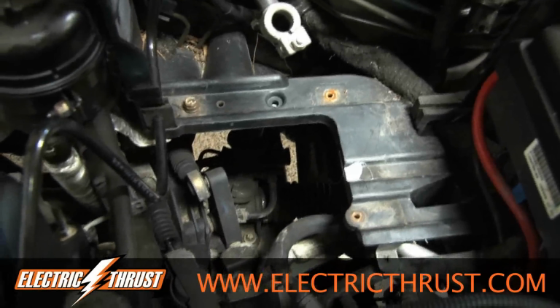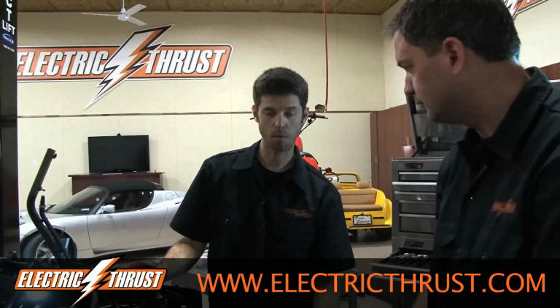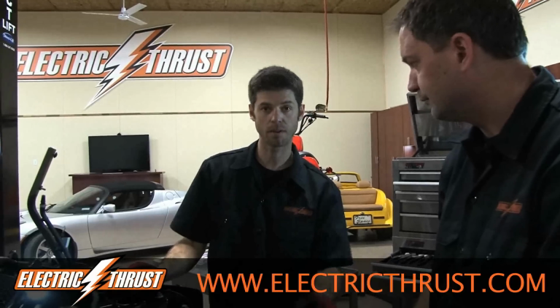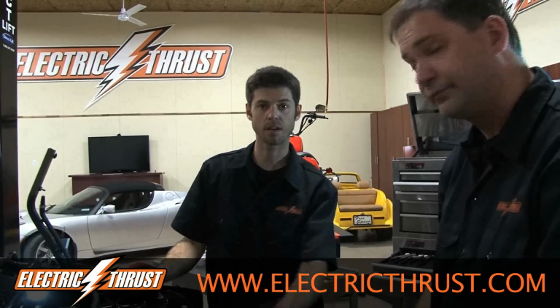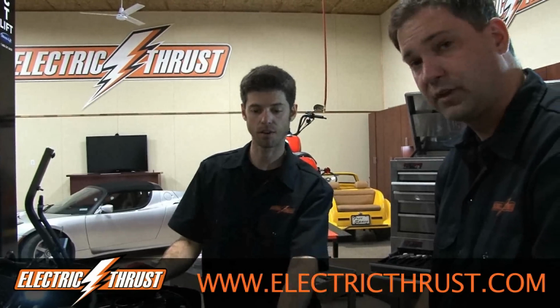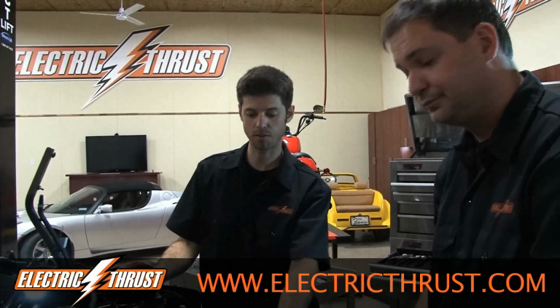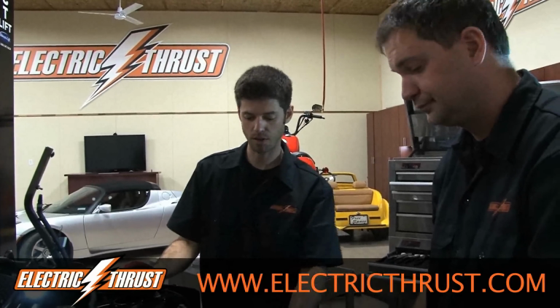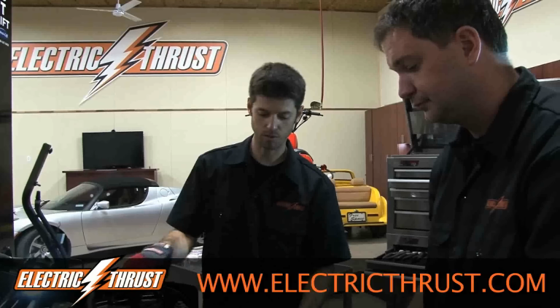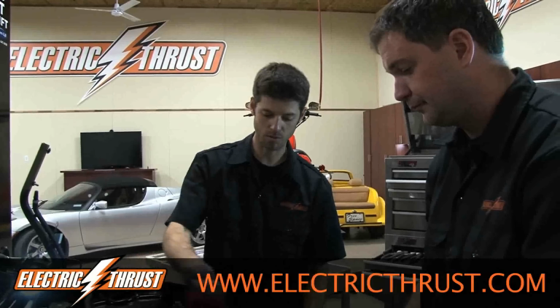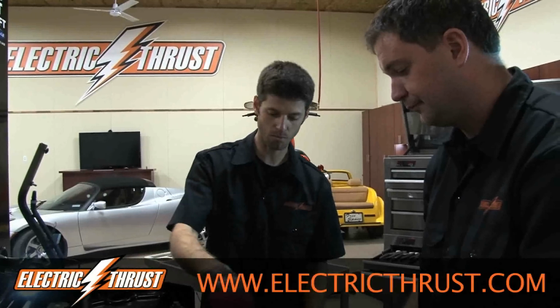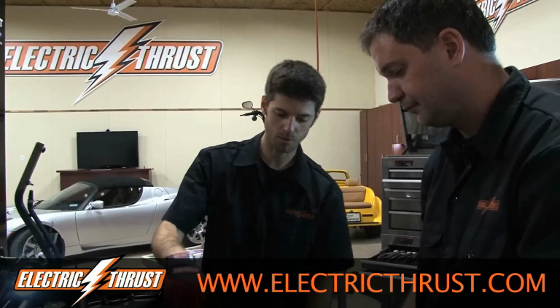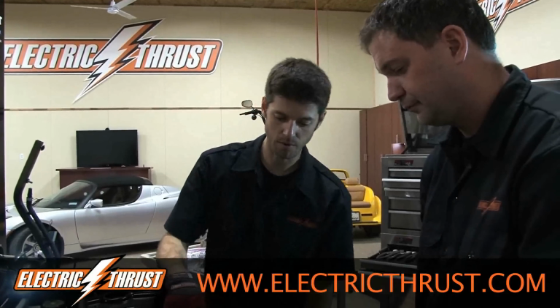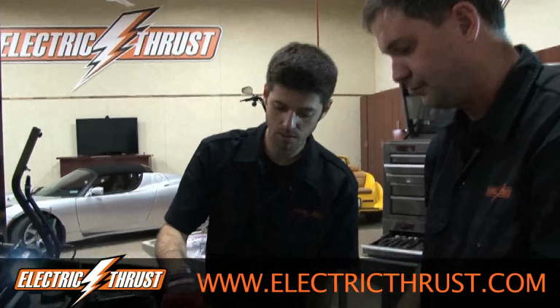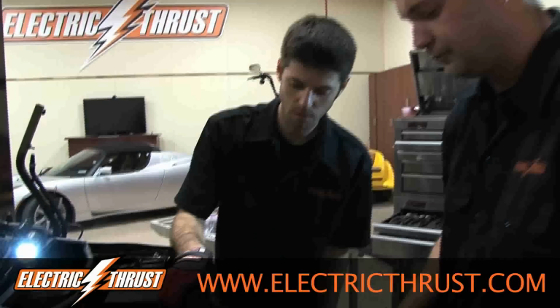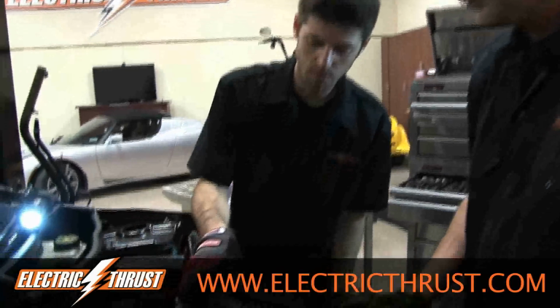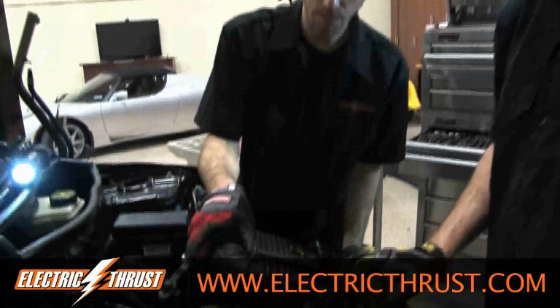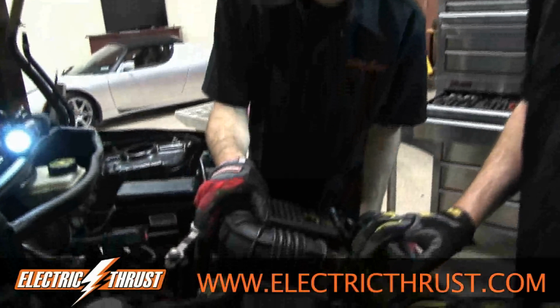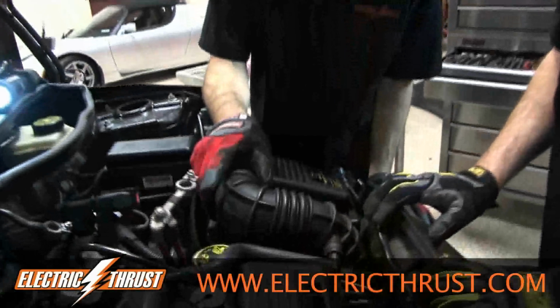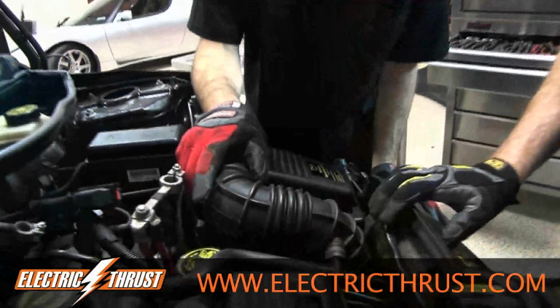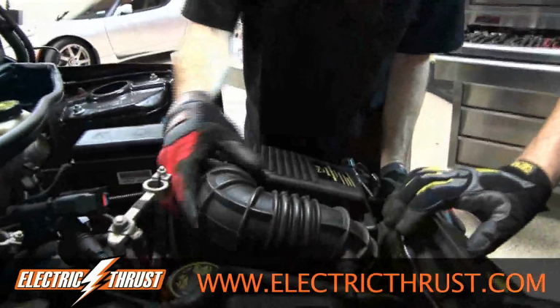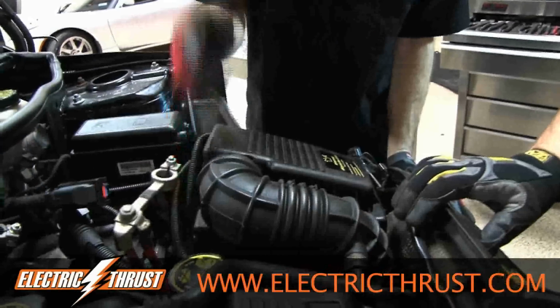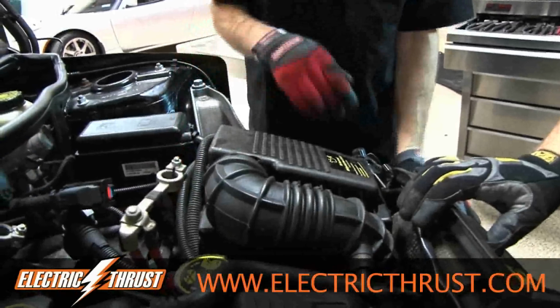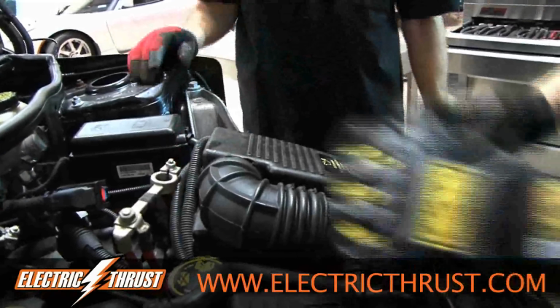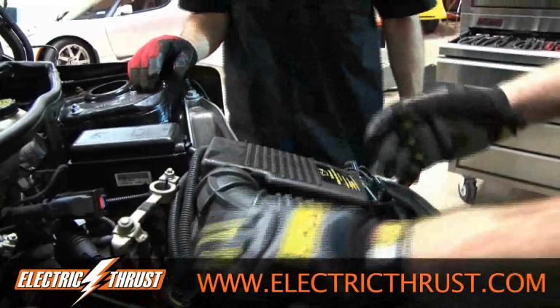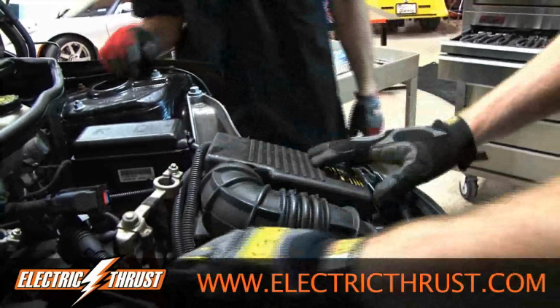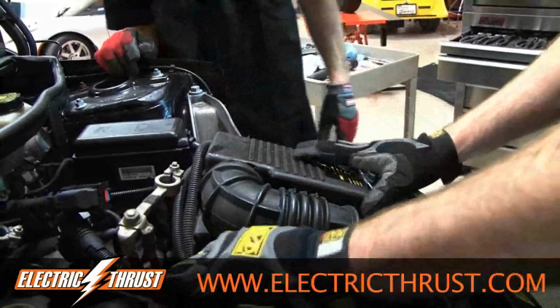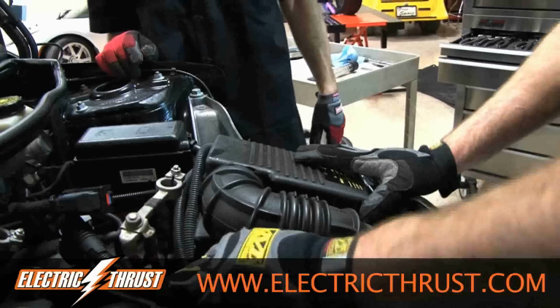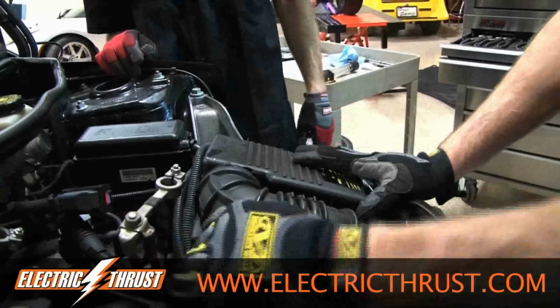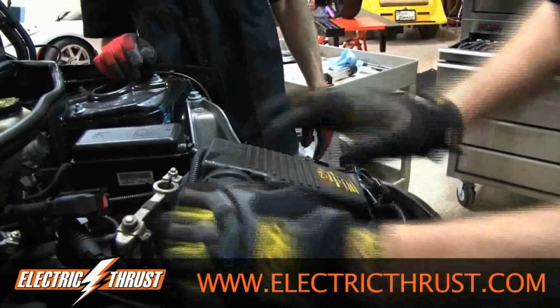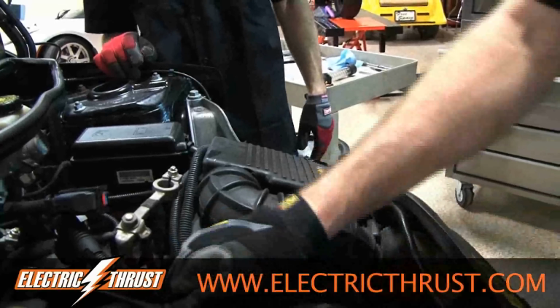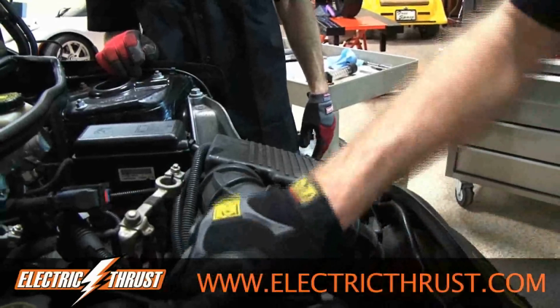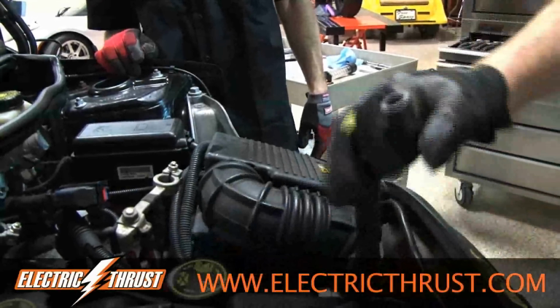We're about ready to take off the air filter here — just loosened all the bolts around it and taking the clamp off of the air hose. It's great to come out. This is something we definitely don't need in an electric car anymore.